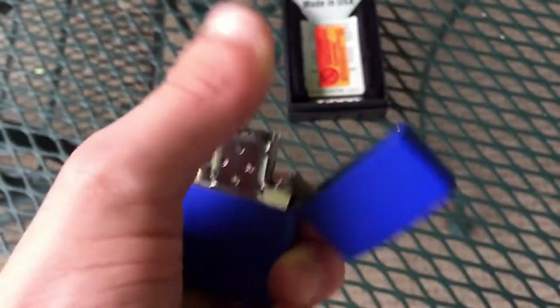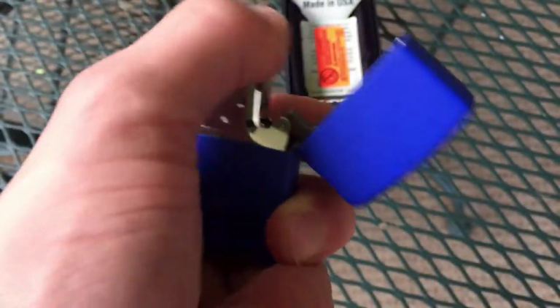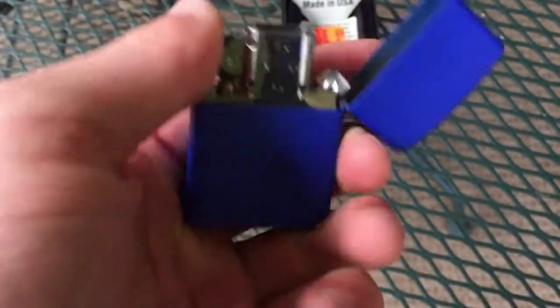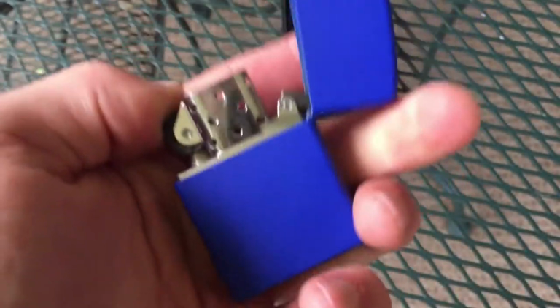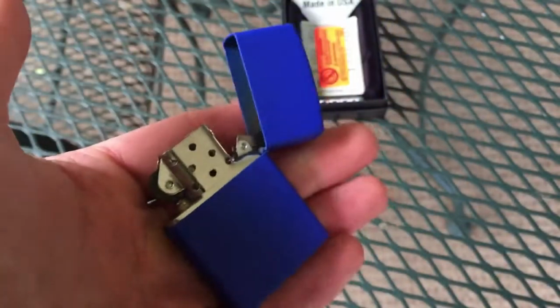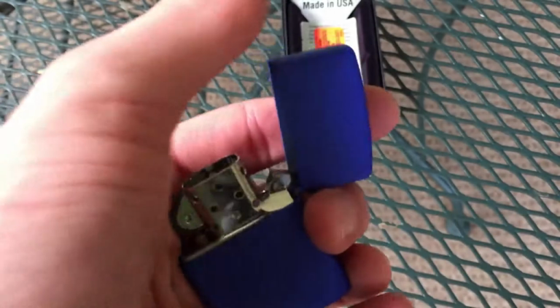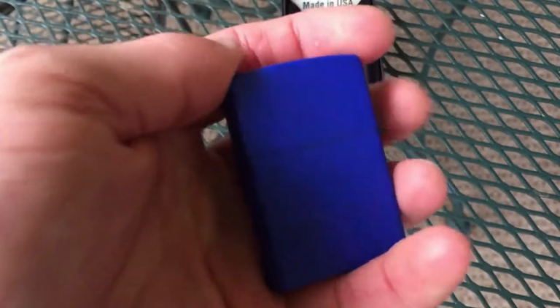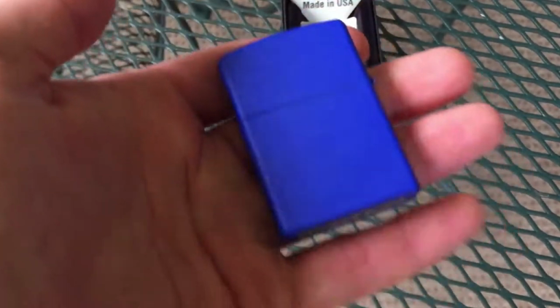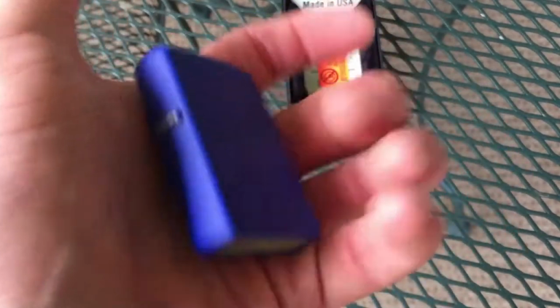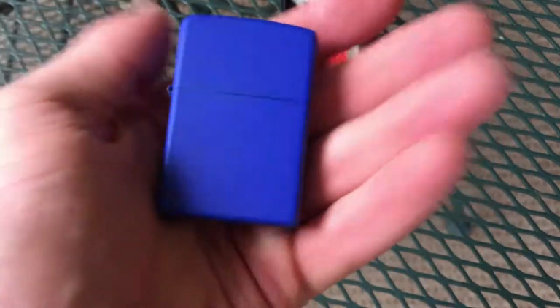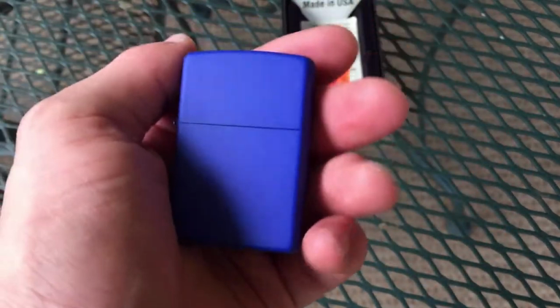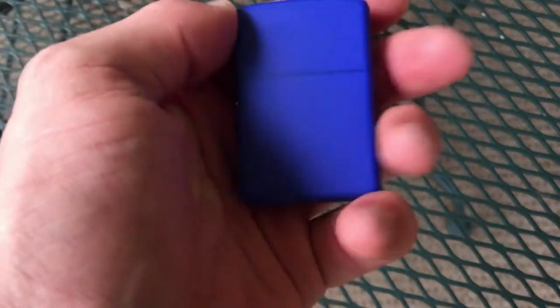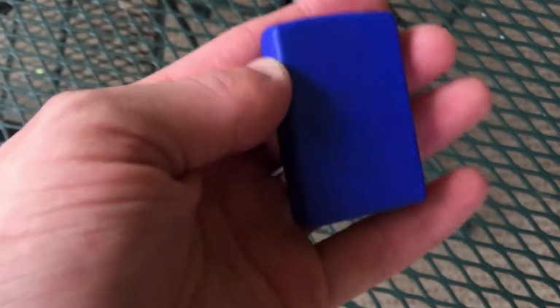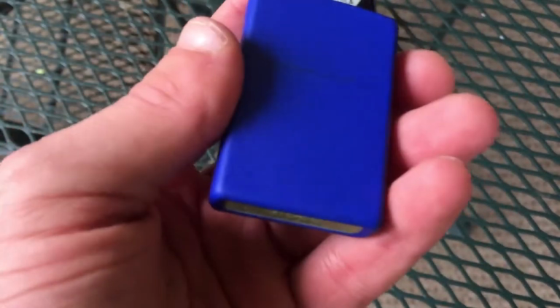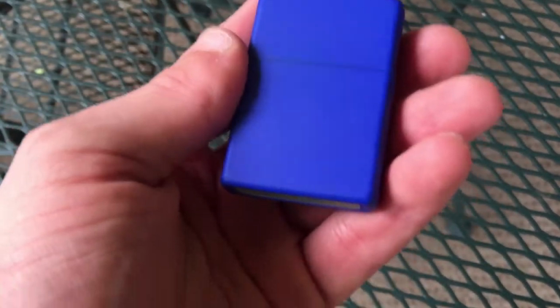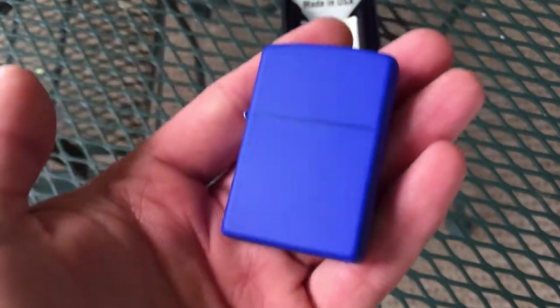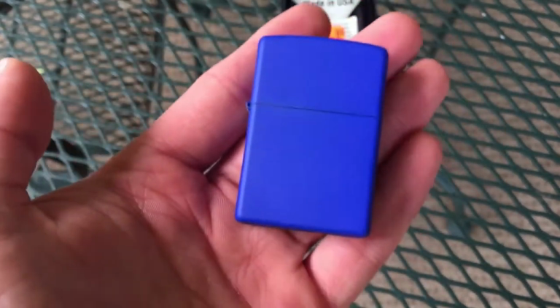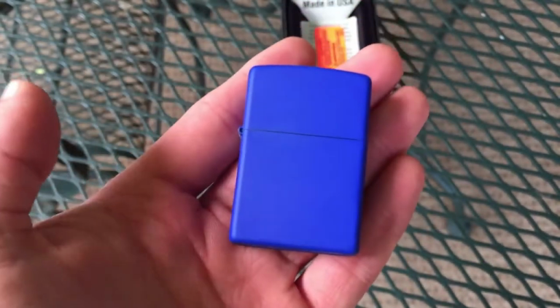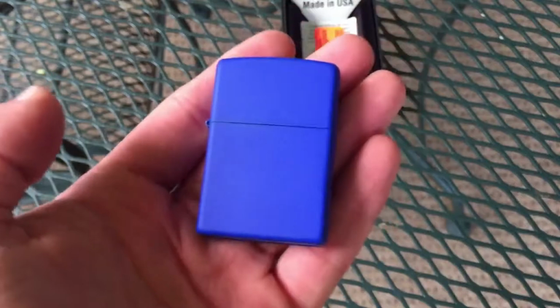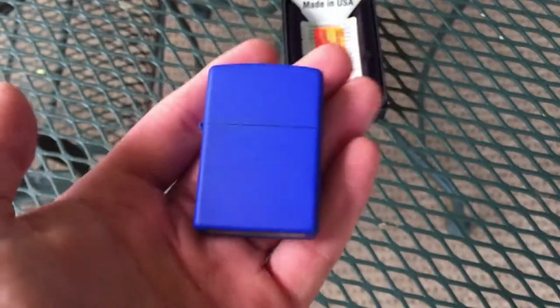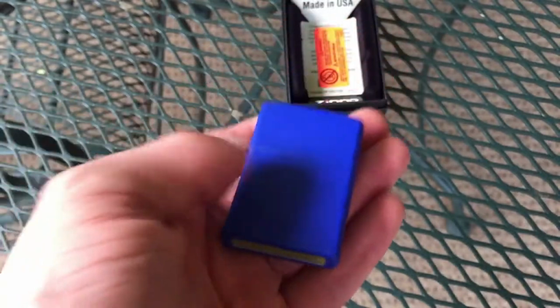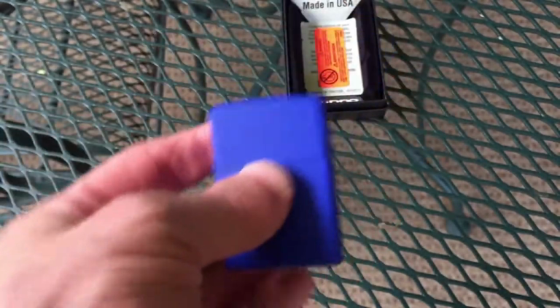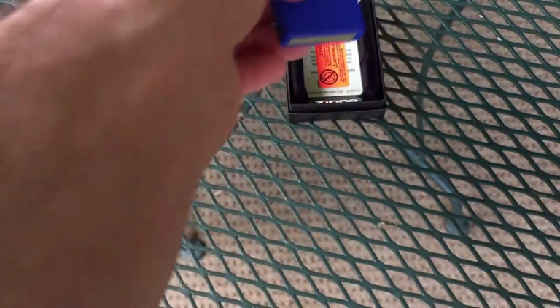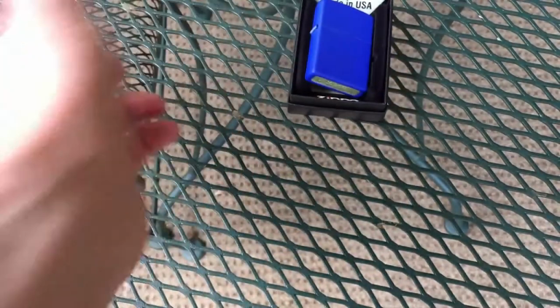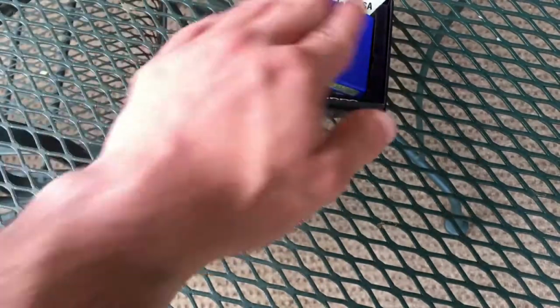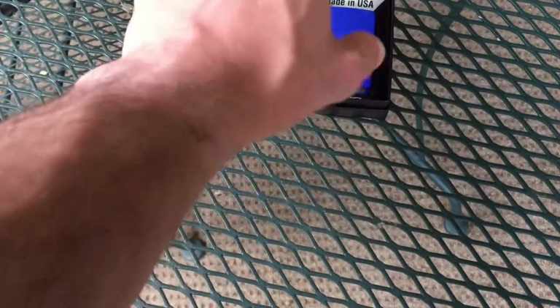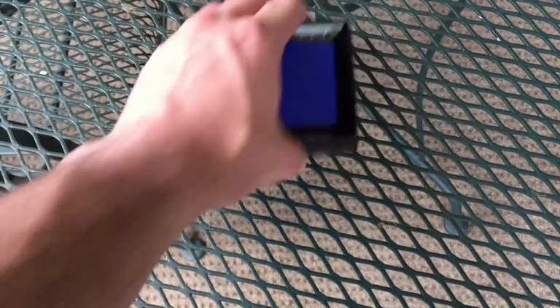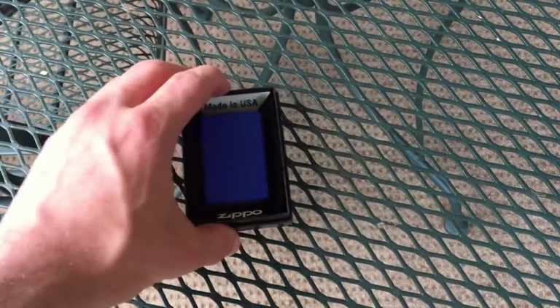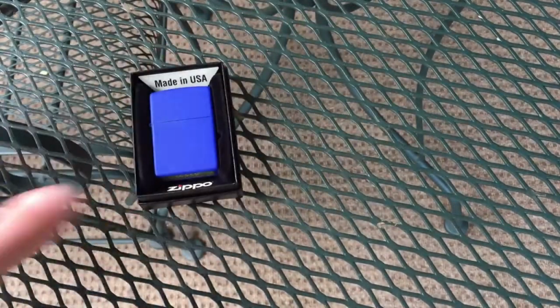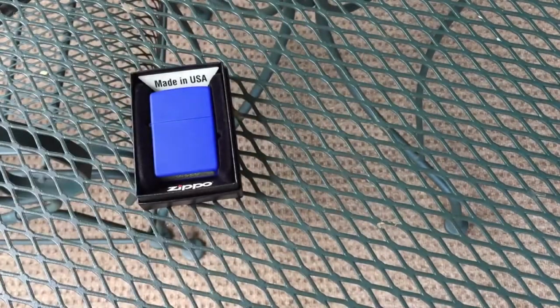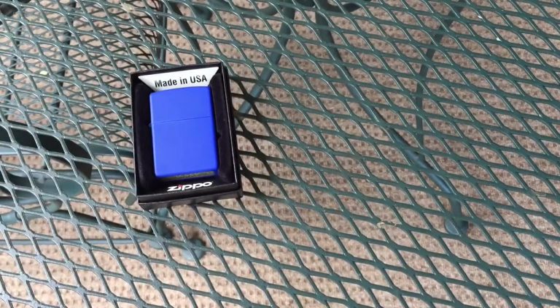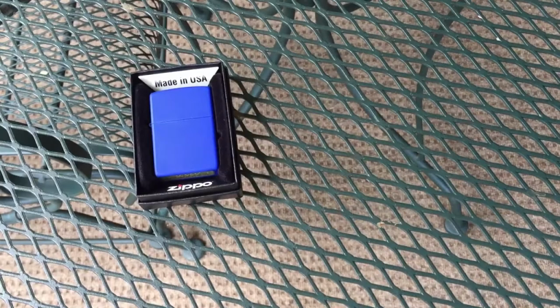I don't really have a whole lot more to say about this one other than I just really wanted it after seeing a picture of it on the internet and I'm glad I have it. This might actually become a user. So there we go — that is it for the royal blue.